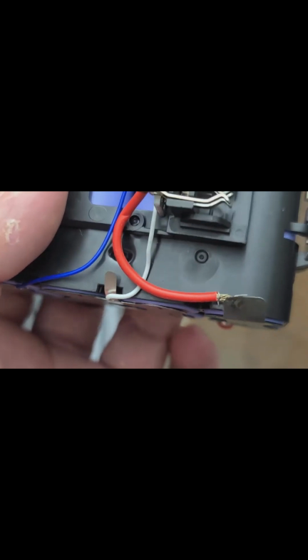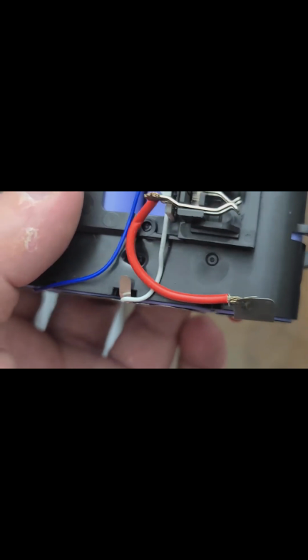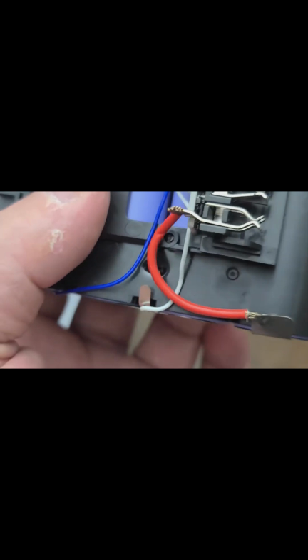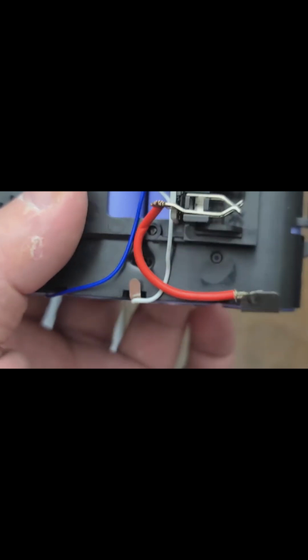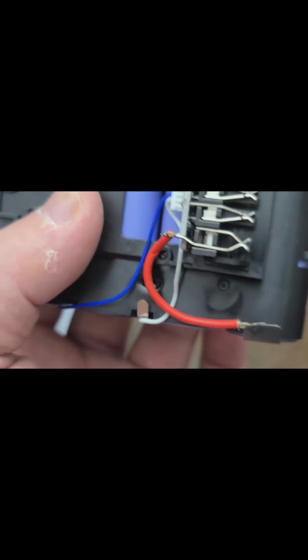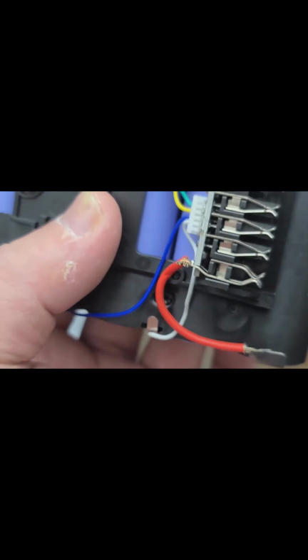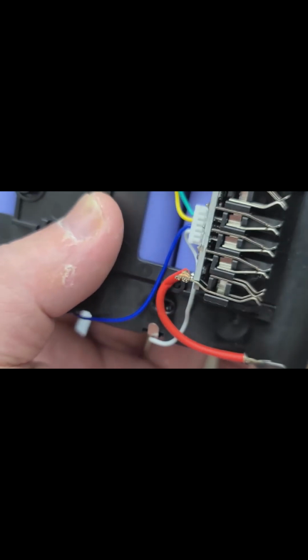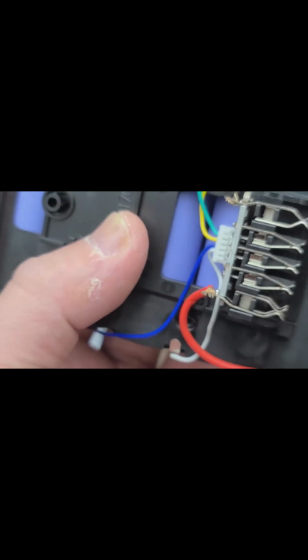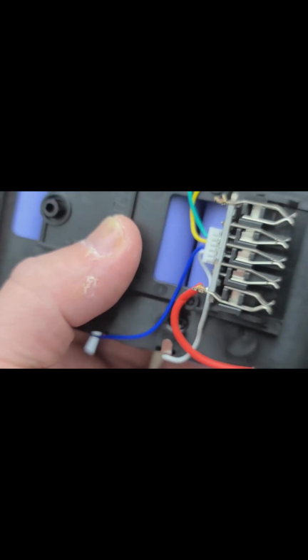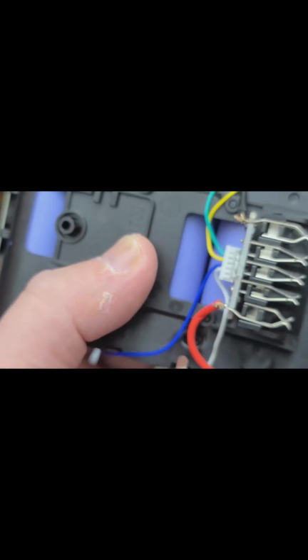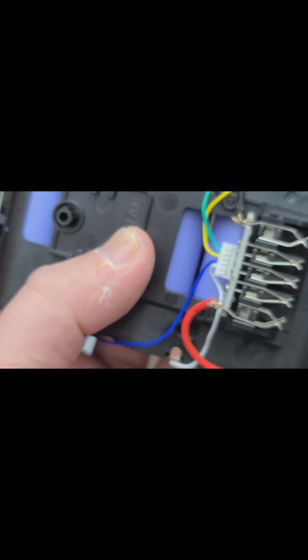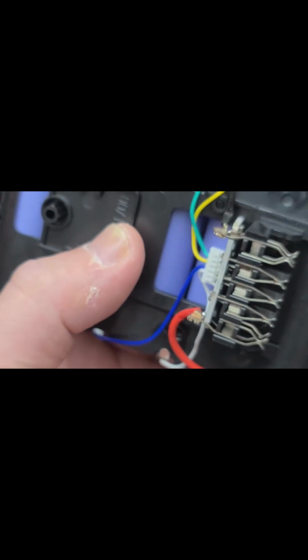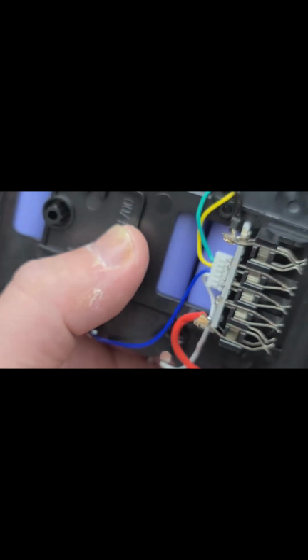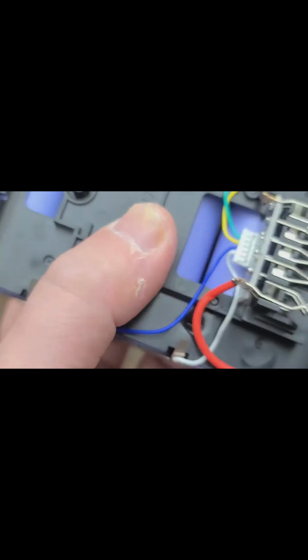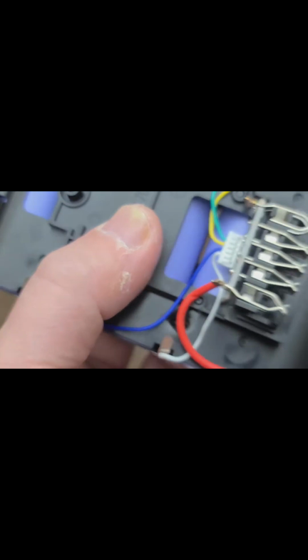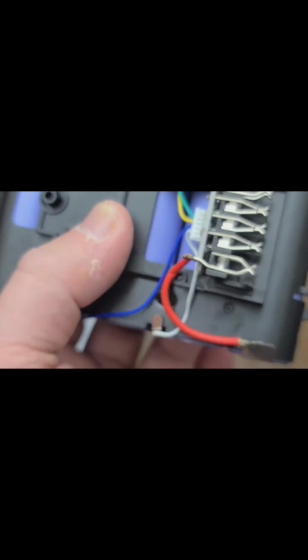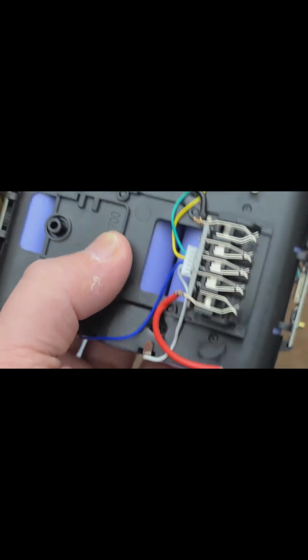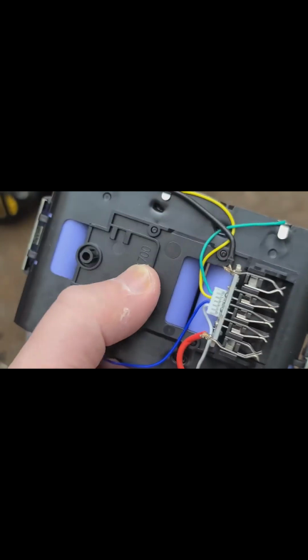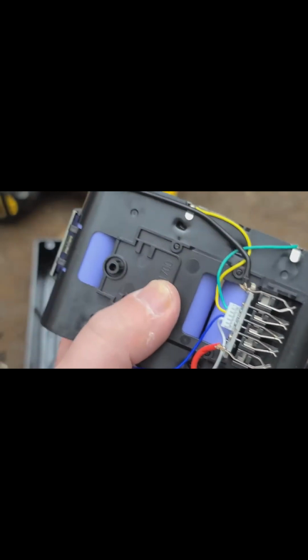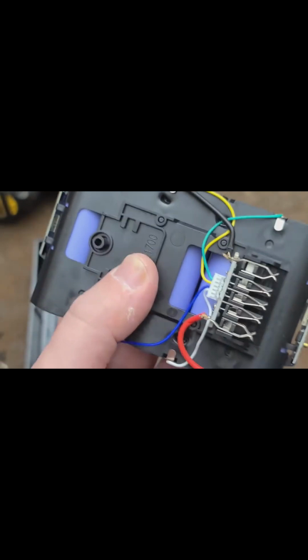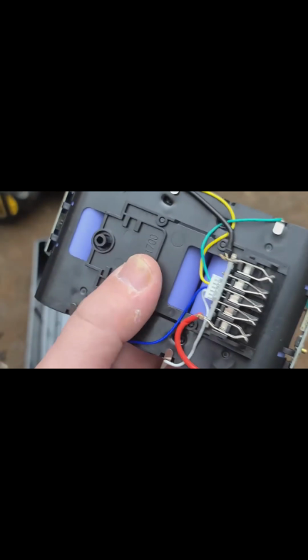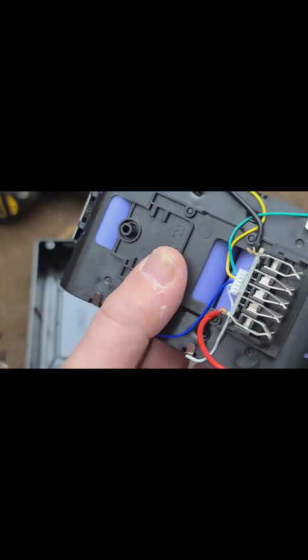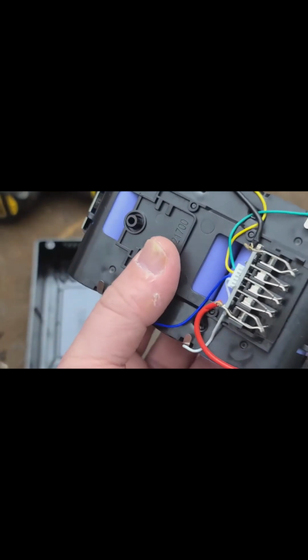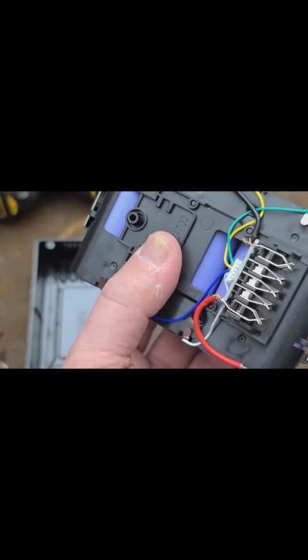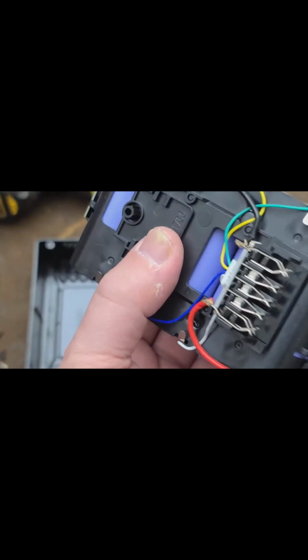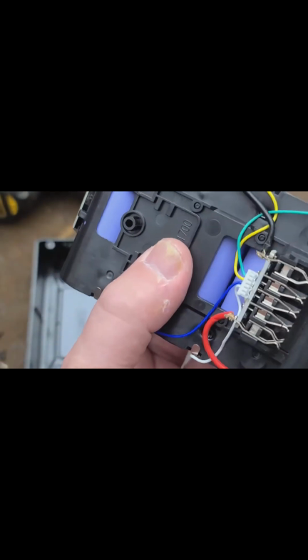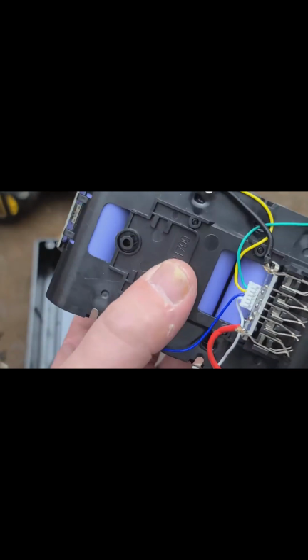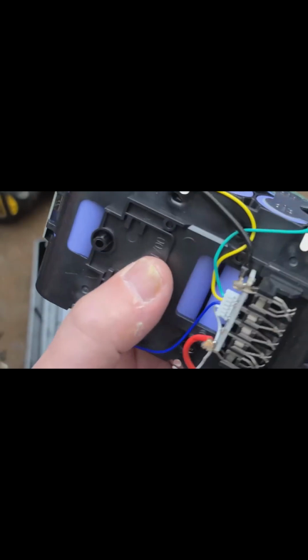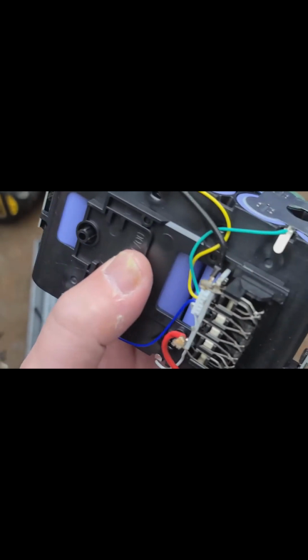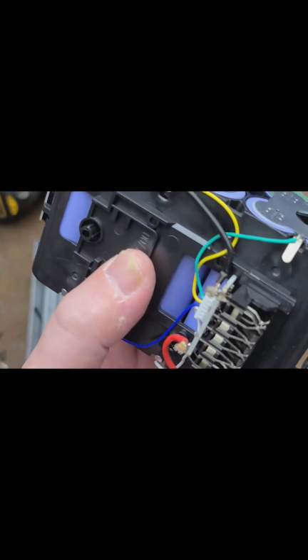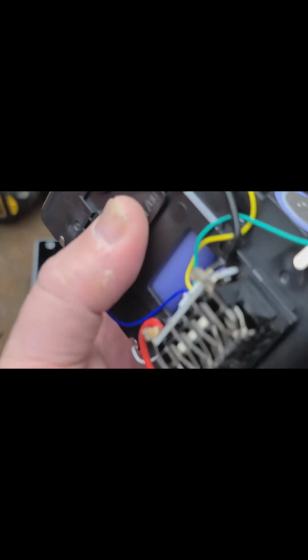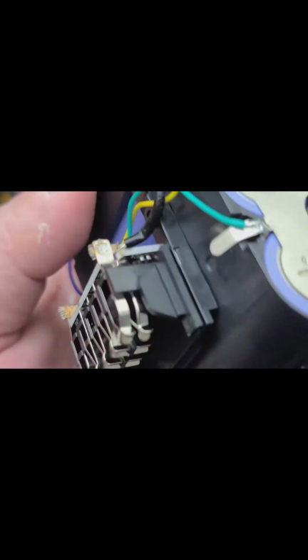That's going to be either 16 gauge — it looks like 16 gauge, it may be 14 gauge wire — but for a big 8 amp hour battery pack, you're going to run into some heating issues.